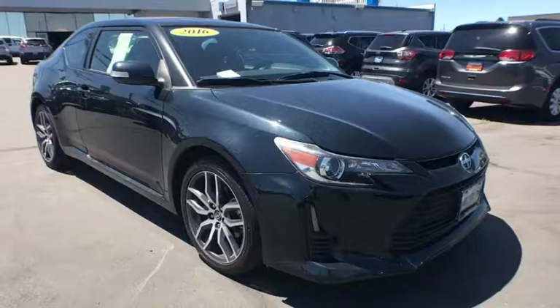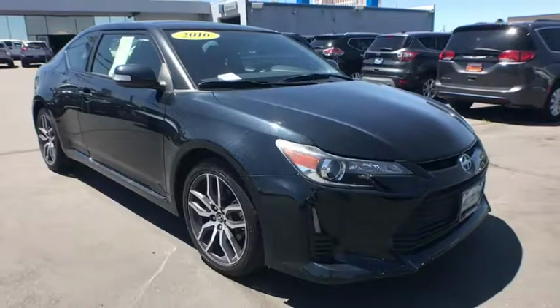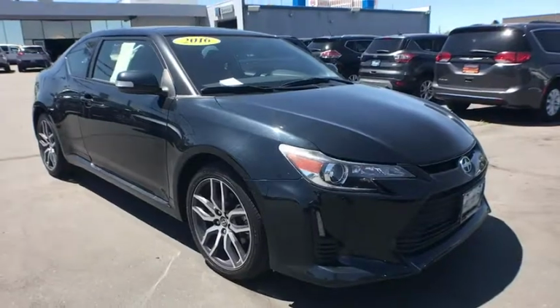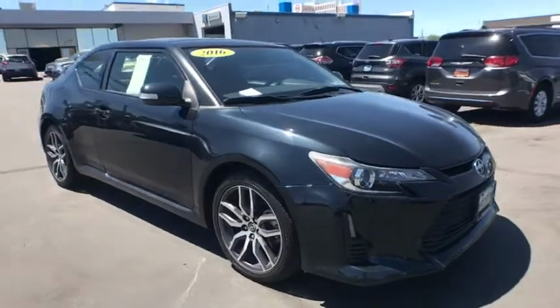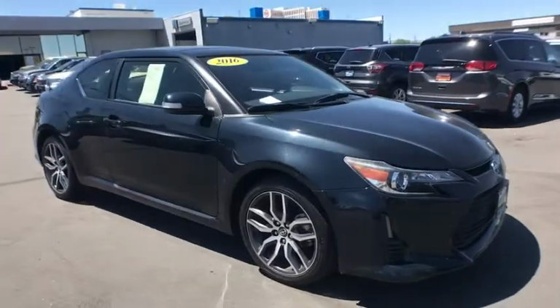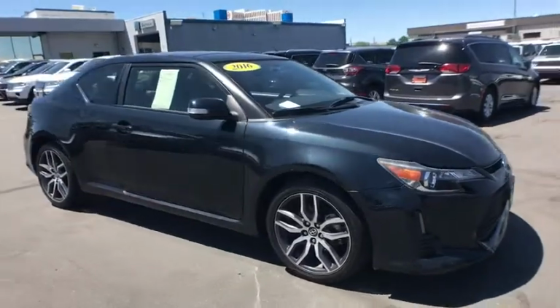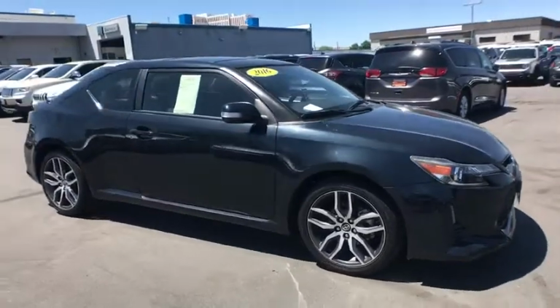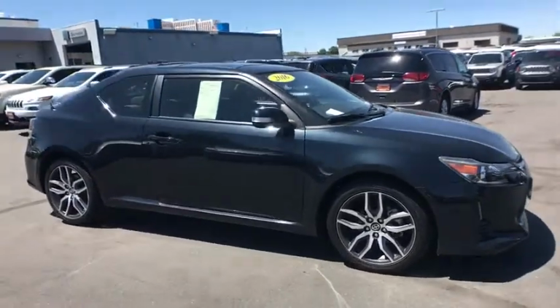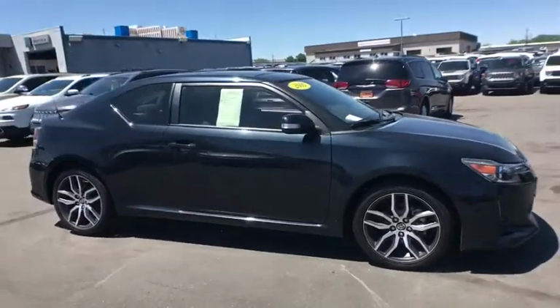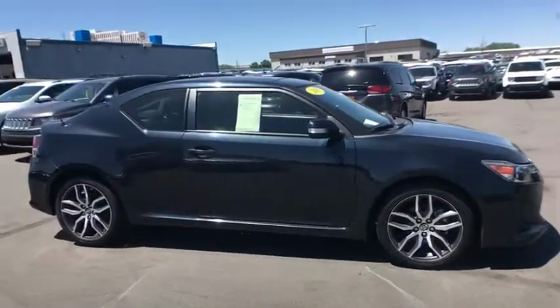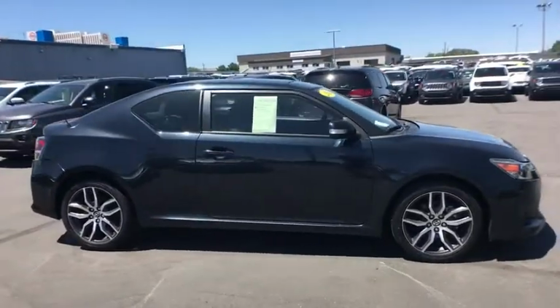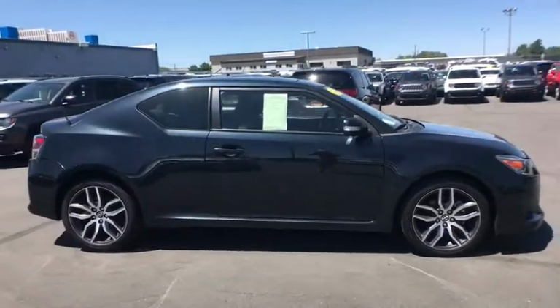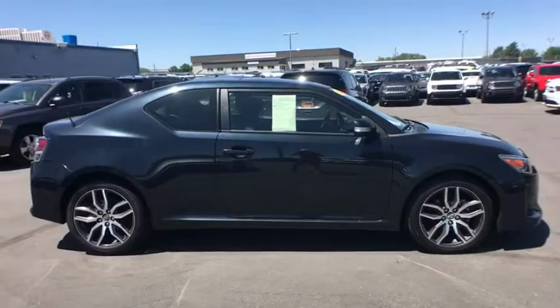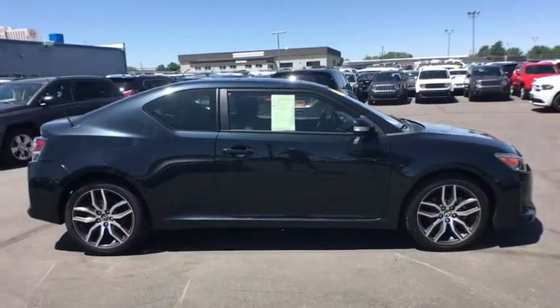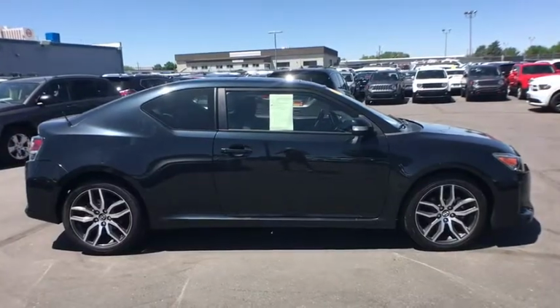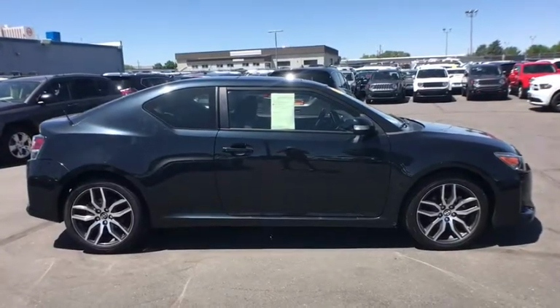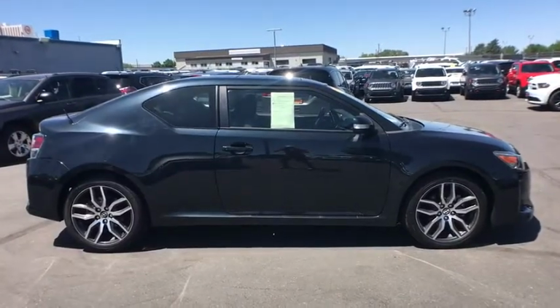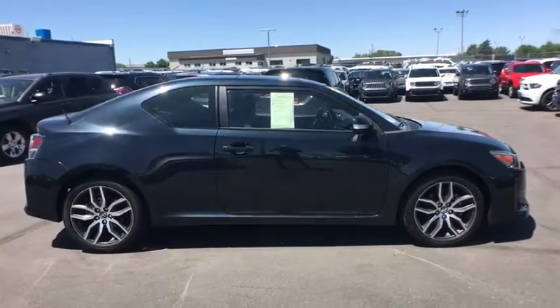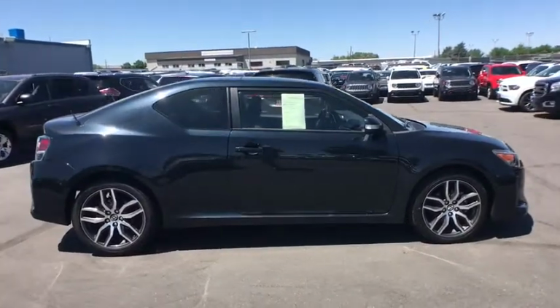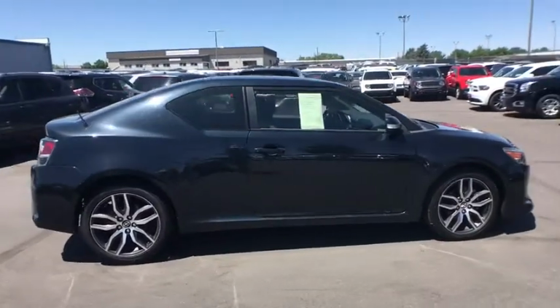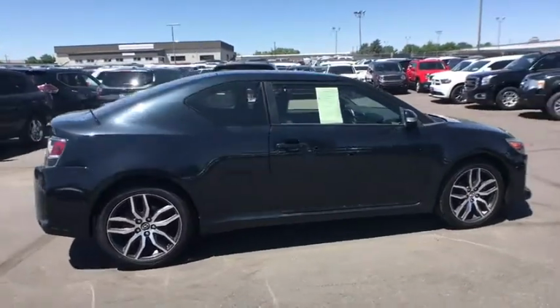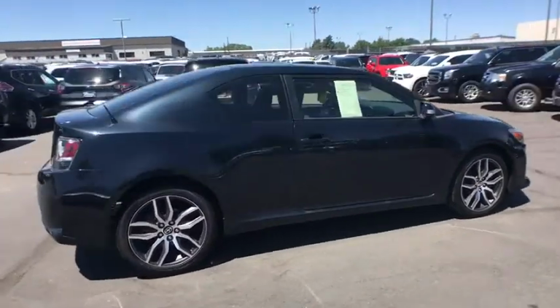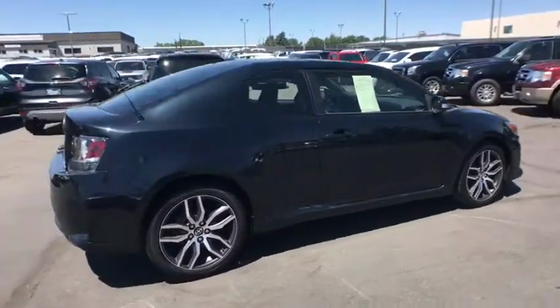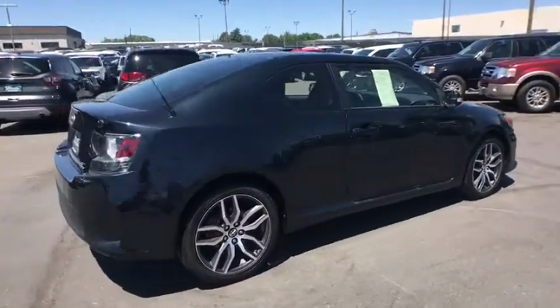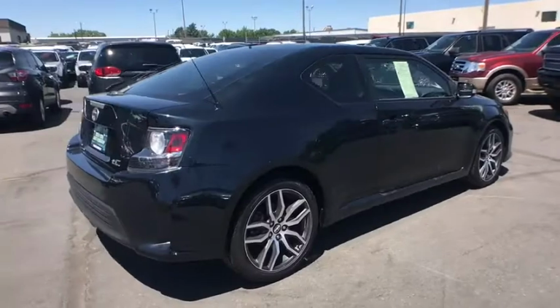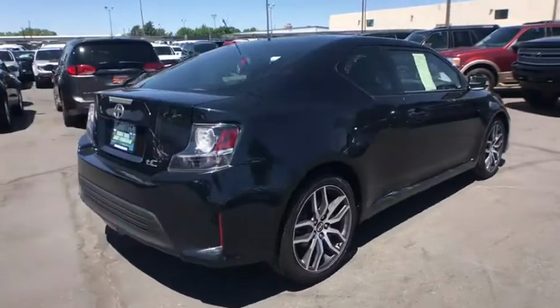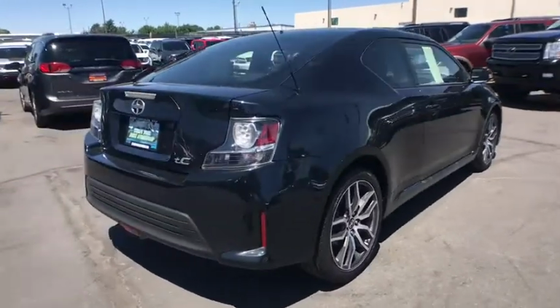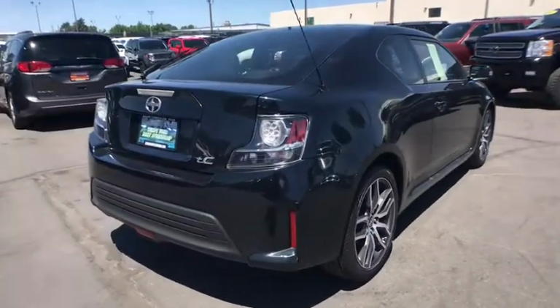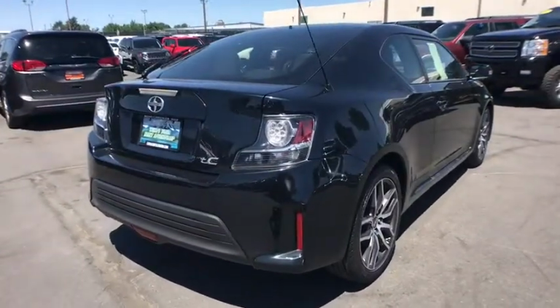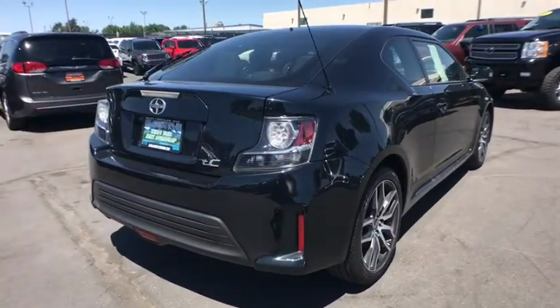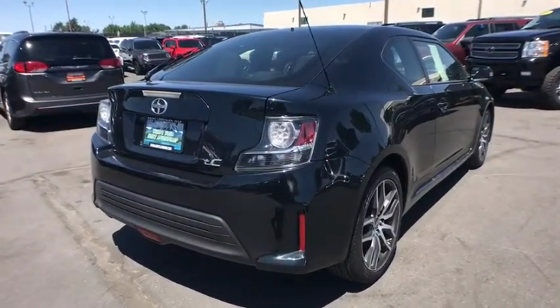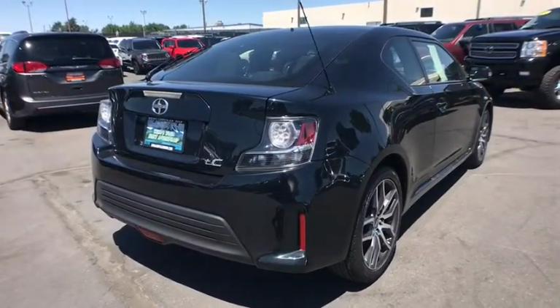The 2016 Scion TC. The Scion TC is powered by a spirited engine with a completely responsive handling system. This vehicle has less than 25,000 miles. Here are some of this vehicle's great options.